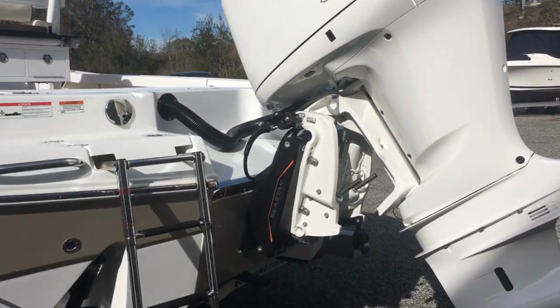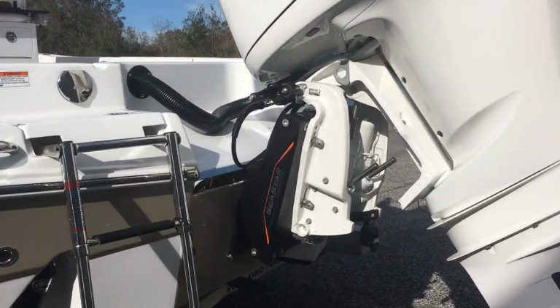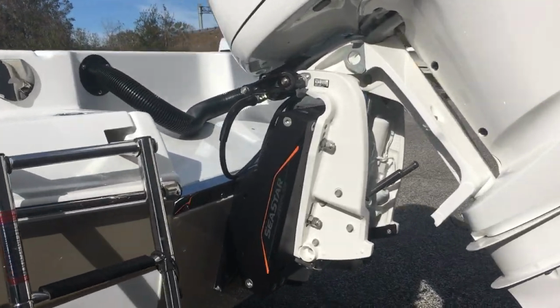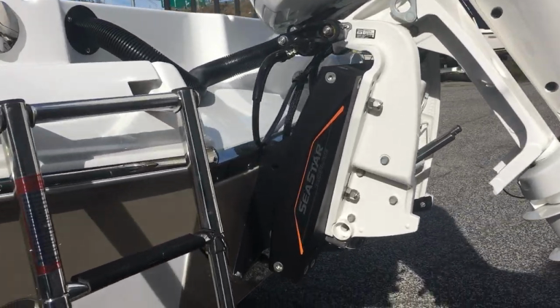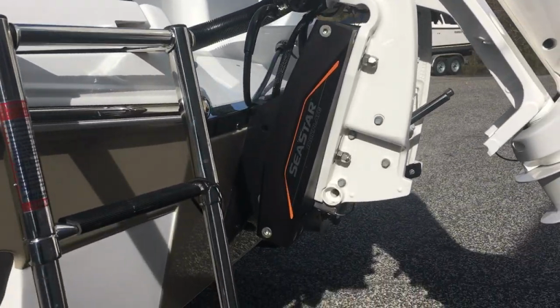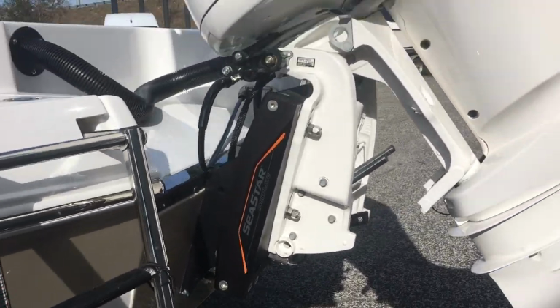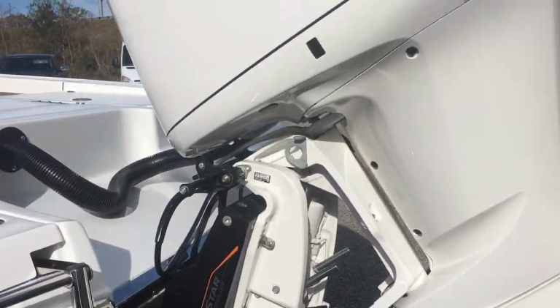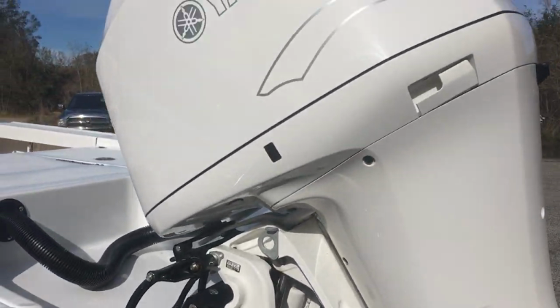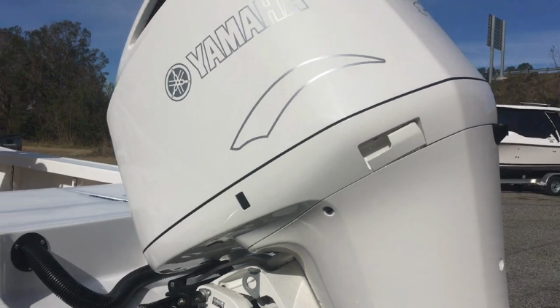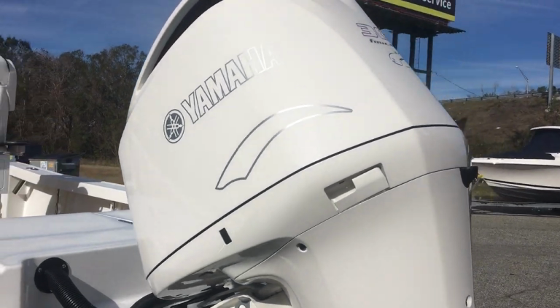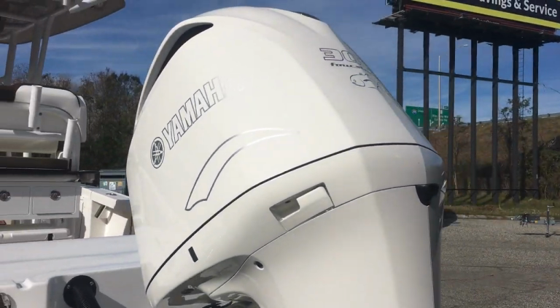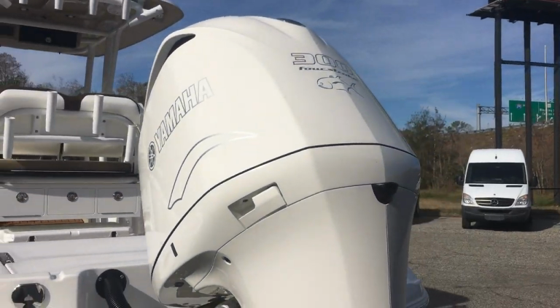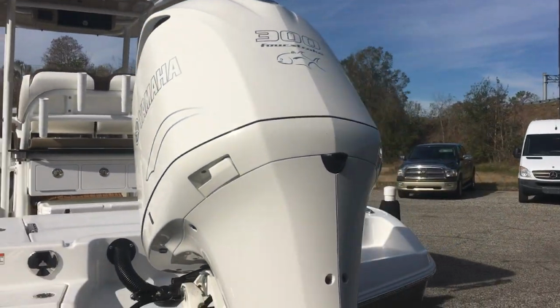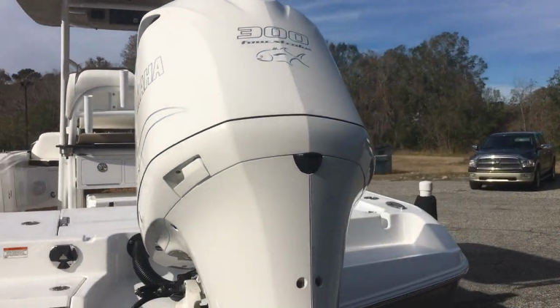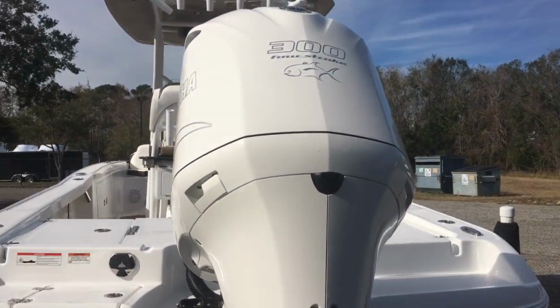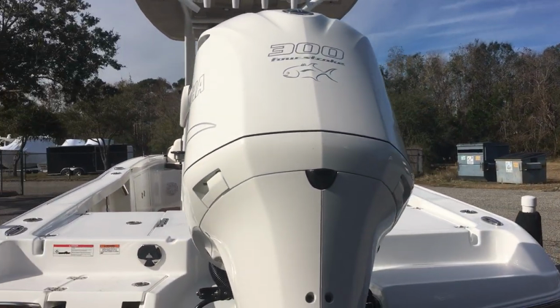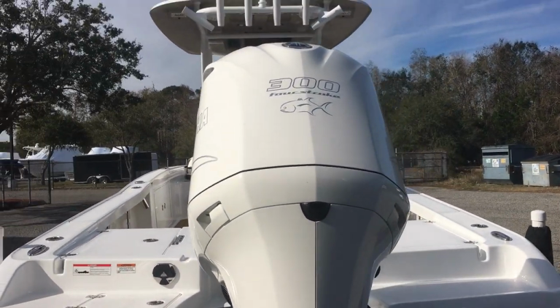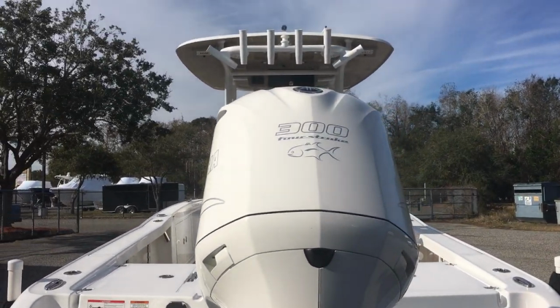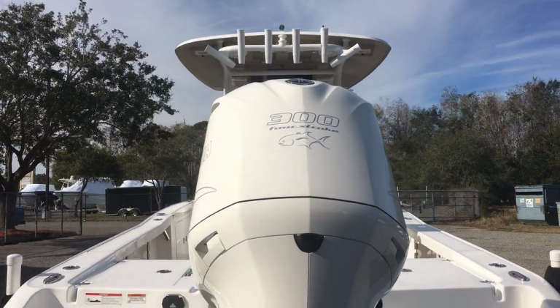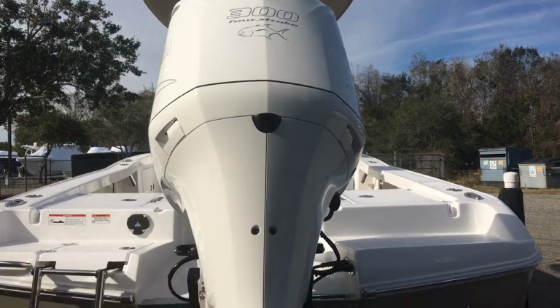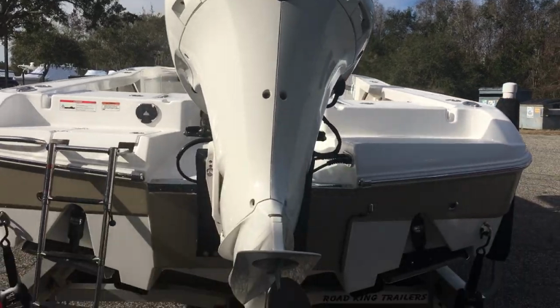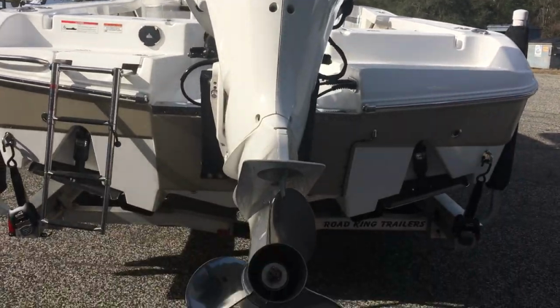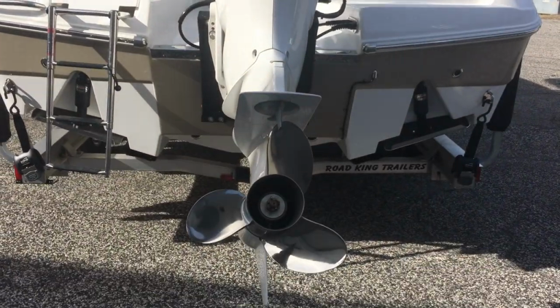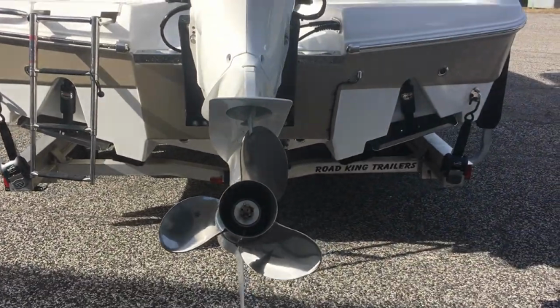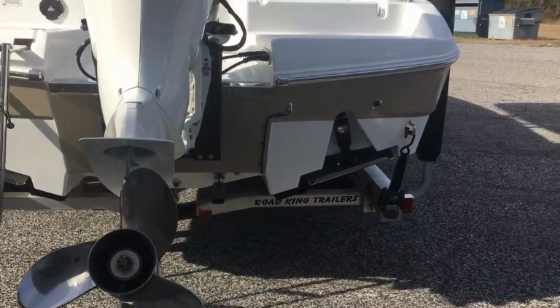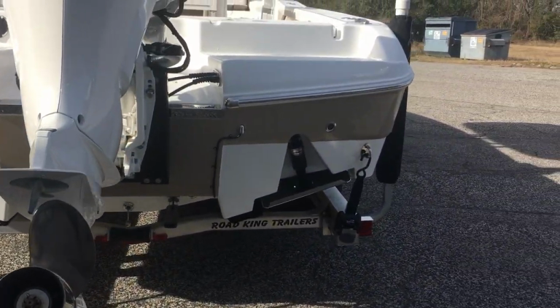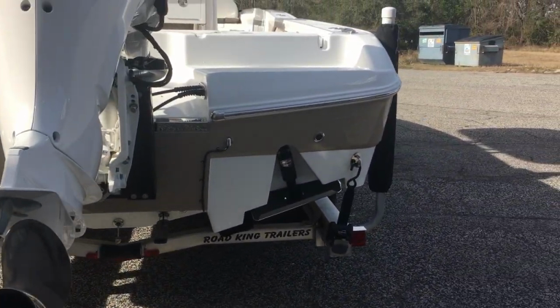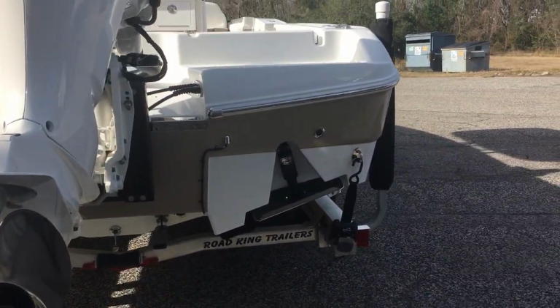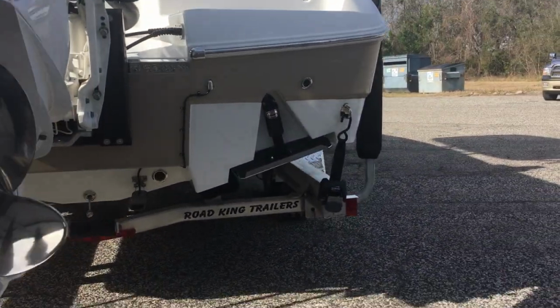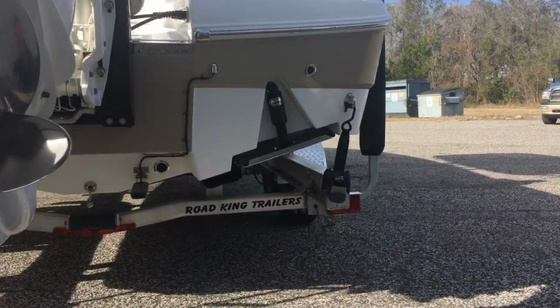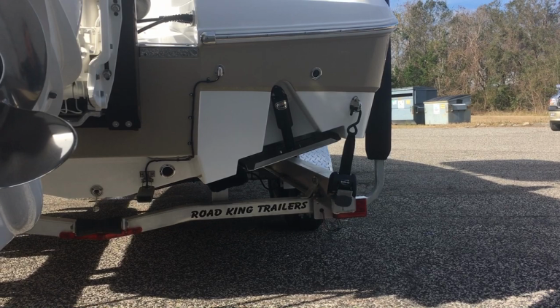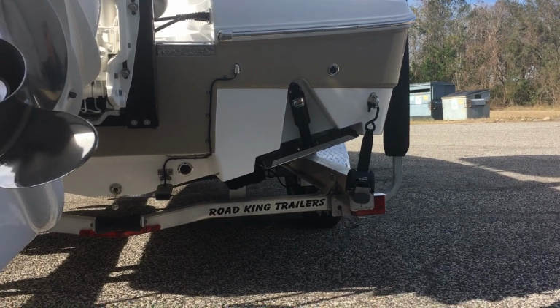Seastar hydraulic adjustable jack plate. Custom painted Yamaha with custom graphics — it is a 300 horsepower. Nice Cravelle logo back there, adds a nice touch. Stainless prop, integrated trim tabs — huge trim tabs — make a big difference.